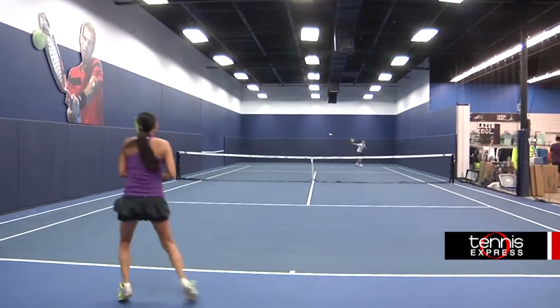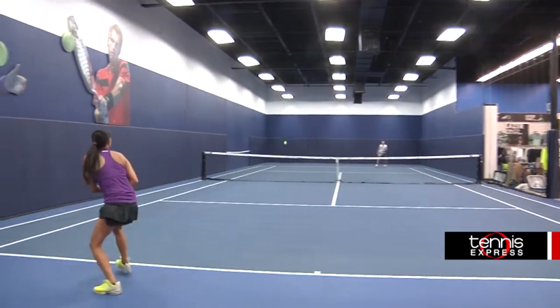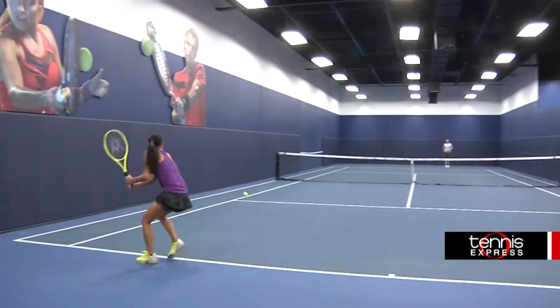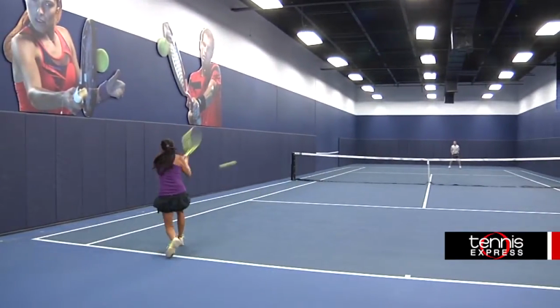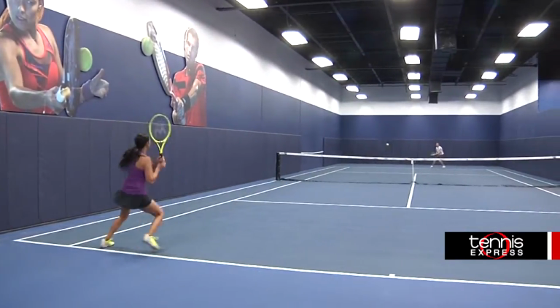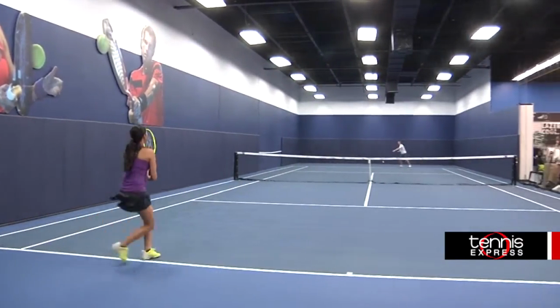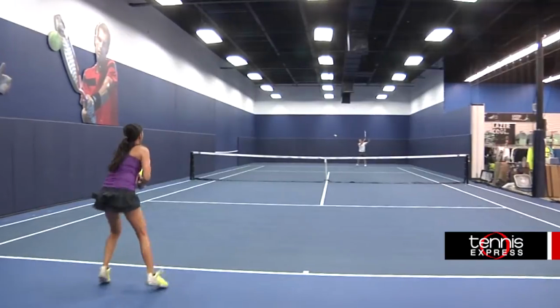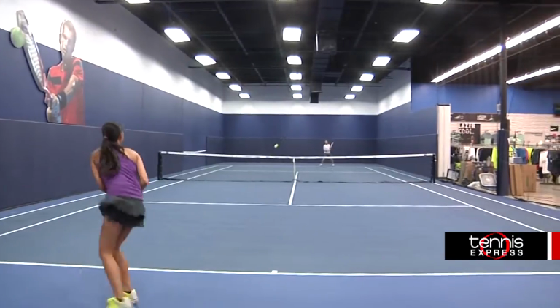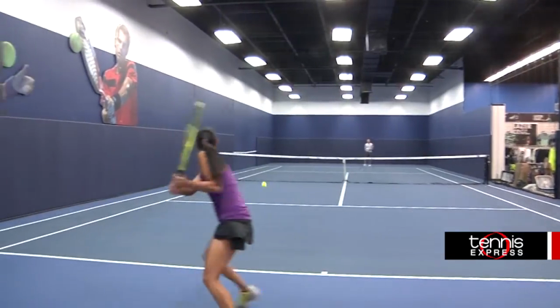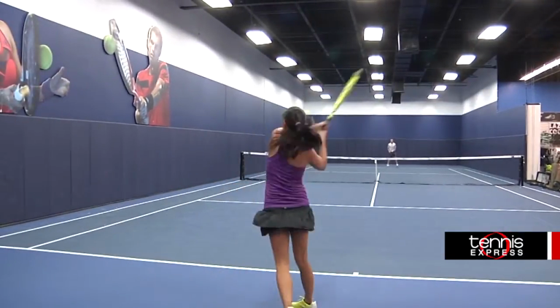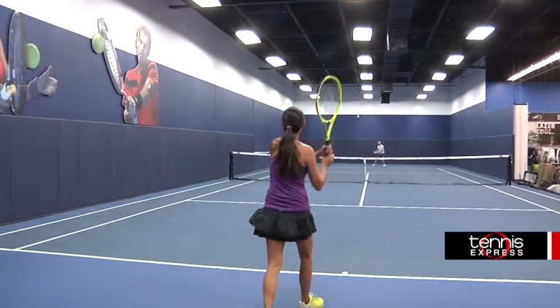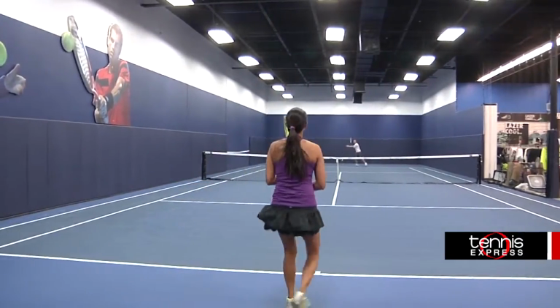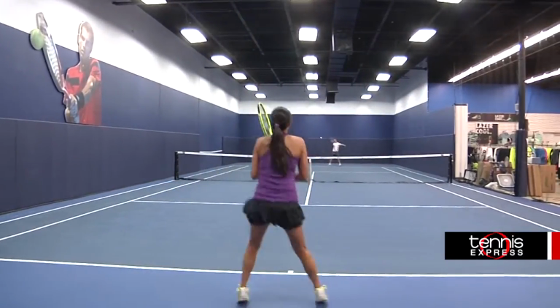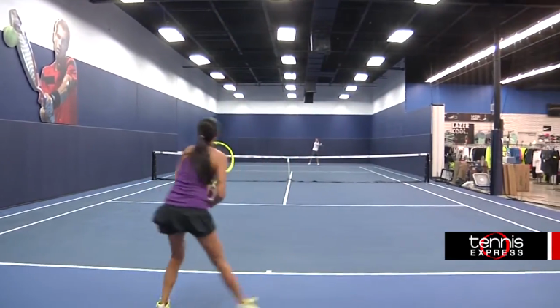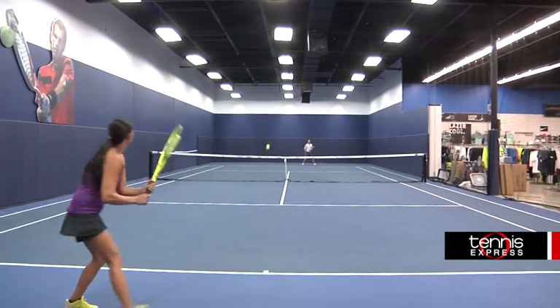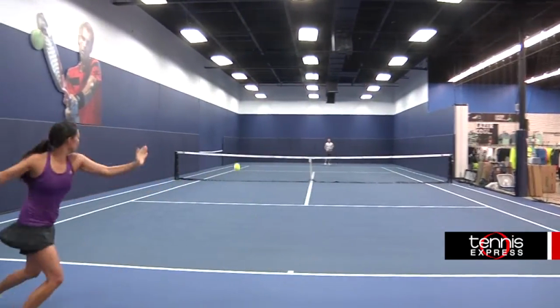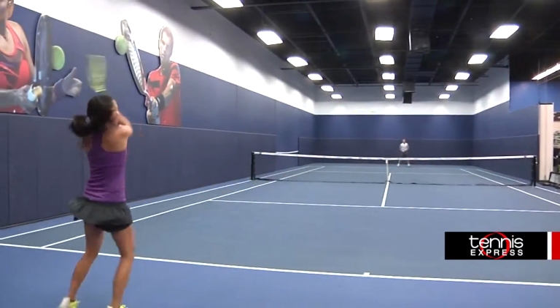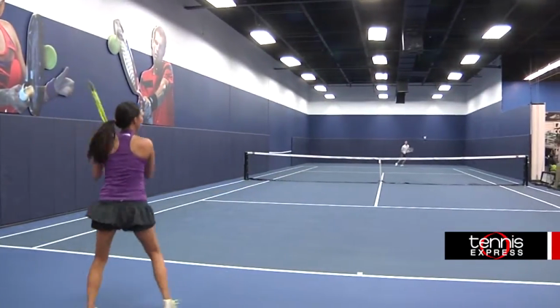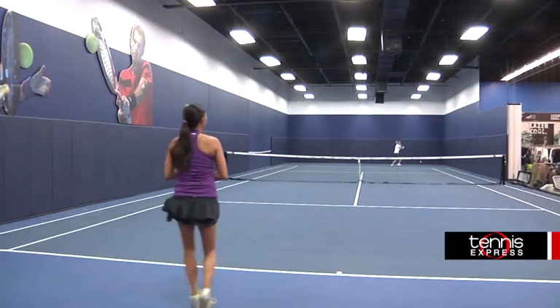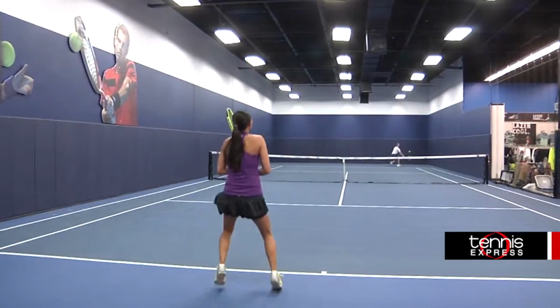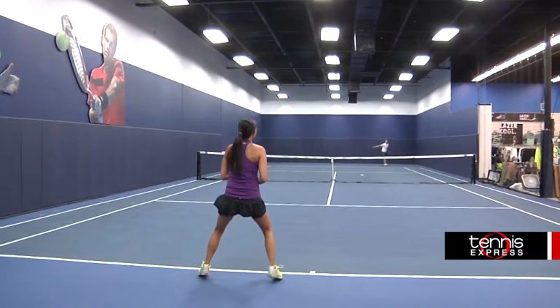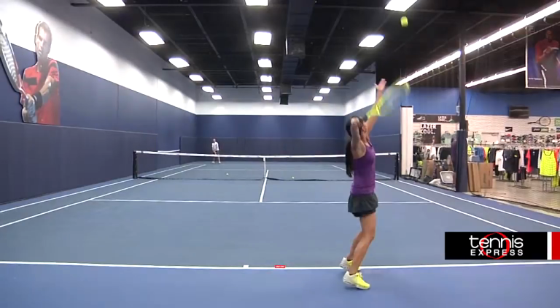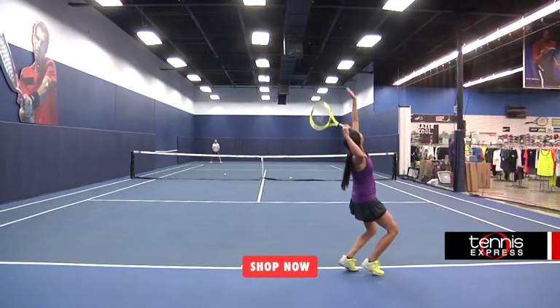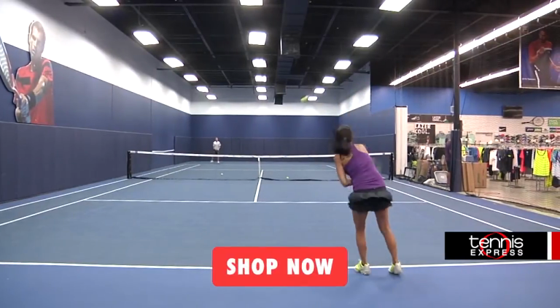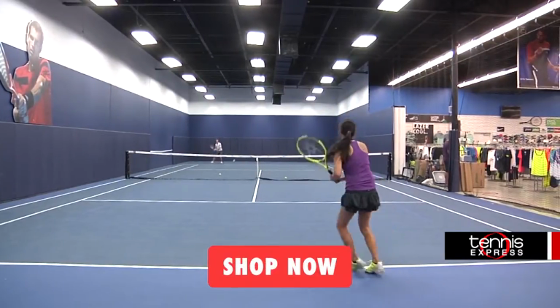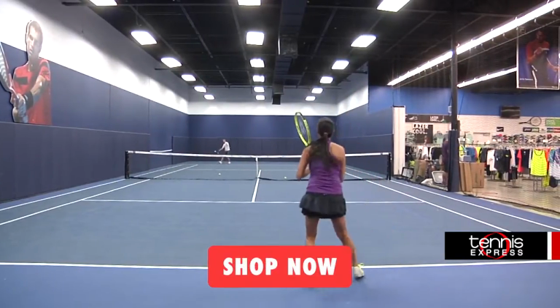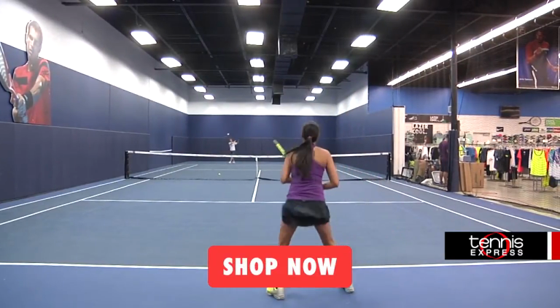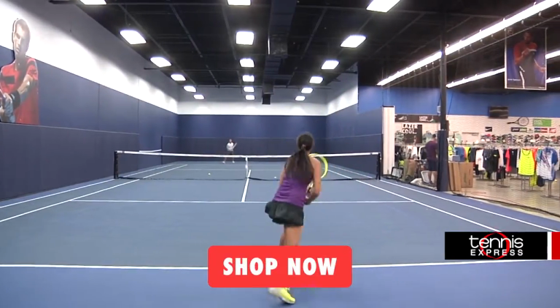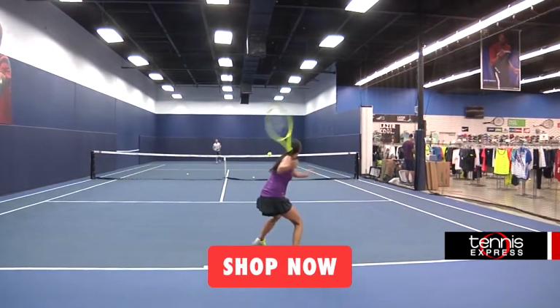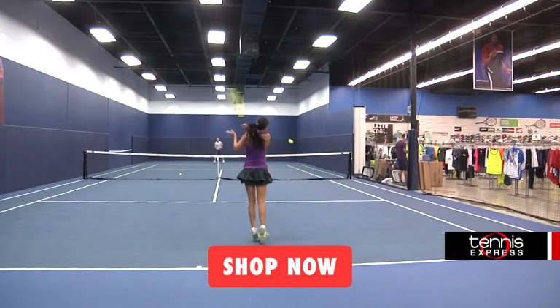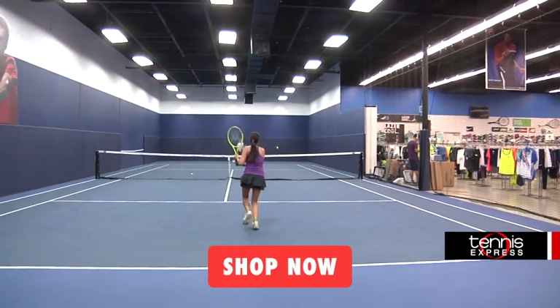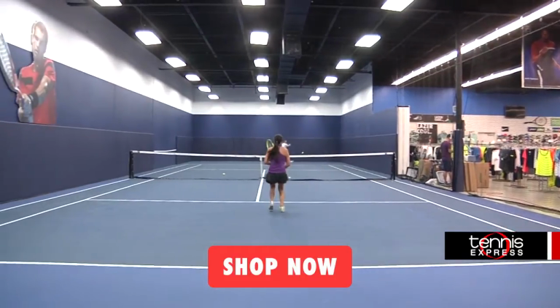The only downside for me with Völkl rackets is the dampening effect from the V-Spawns — I like to have a little bit more feedback from my racket on impact. I also noticed the frame fluttered on off-center hits more than I'm used to, but when I hit the sweet spot this racket really shined.